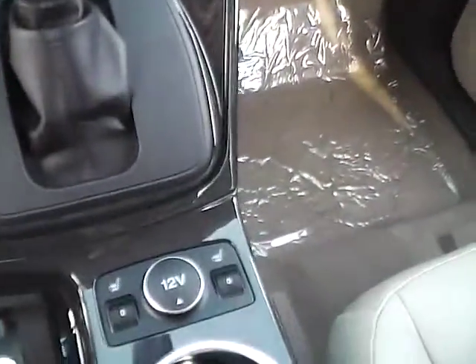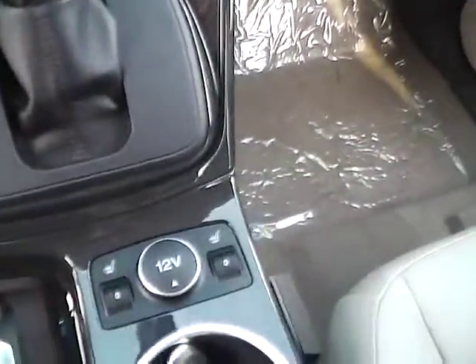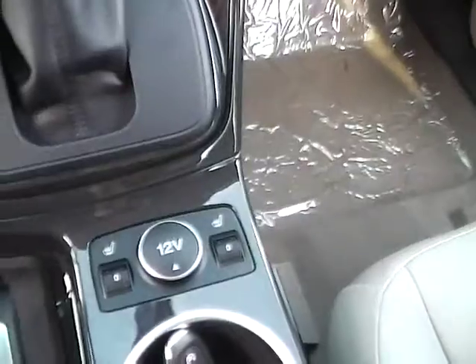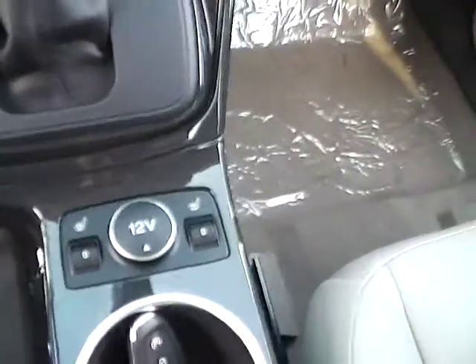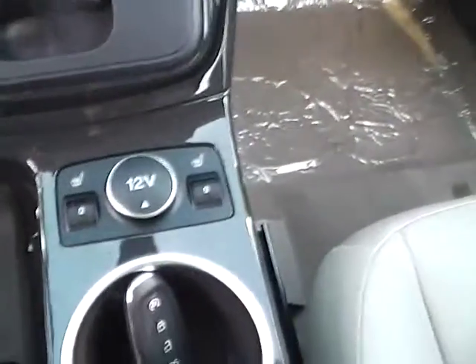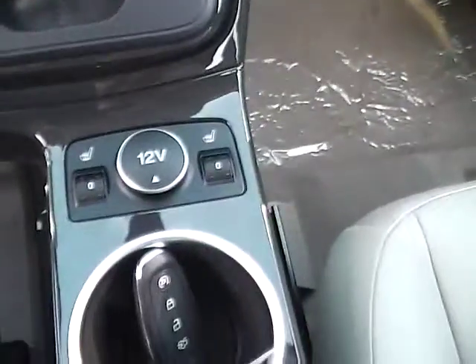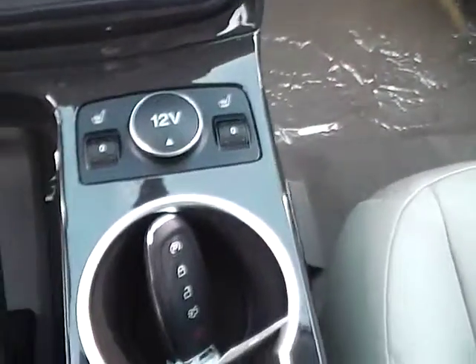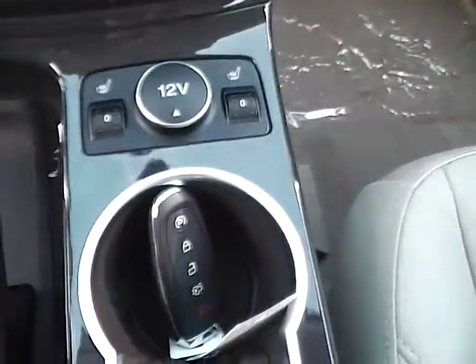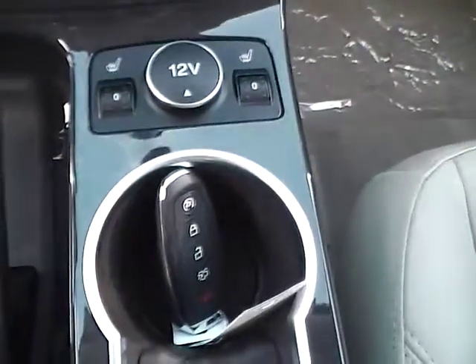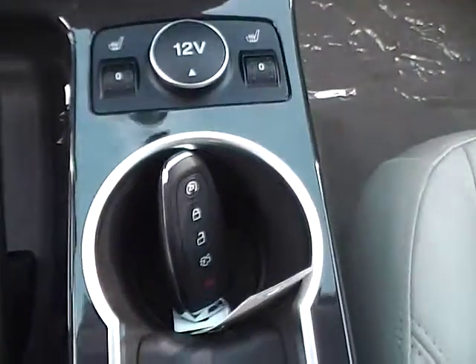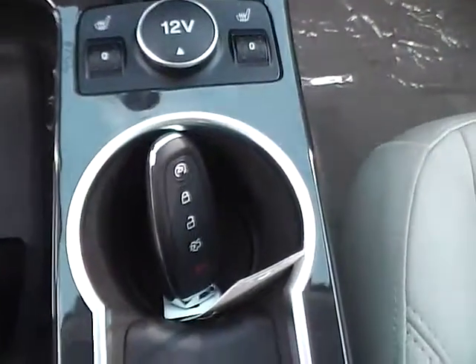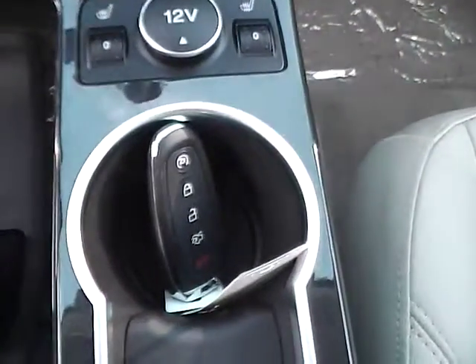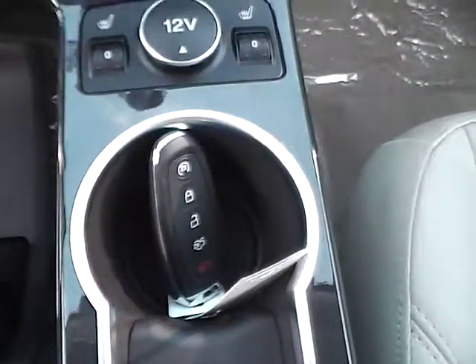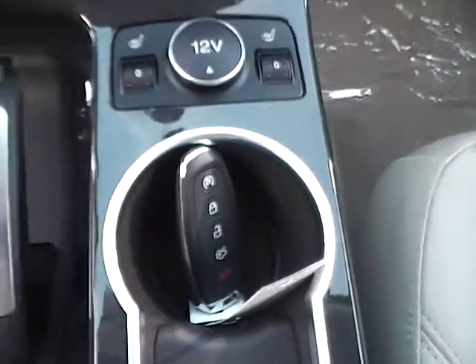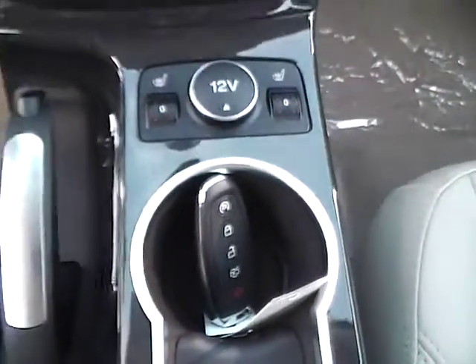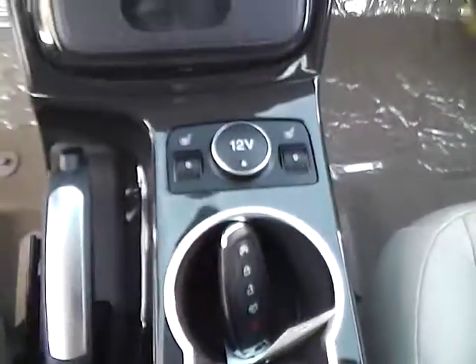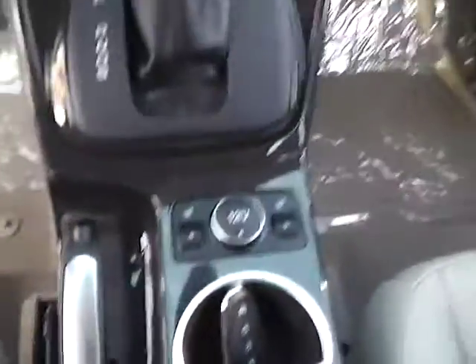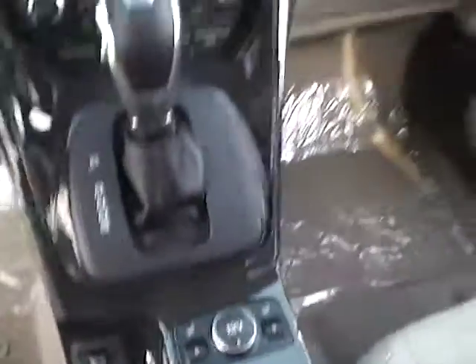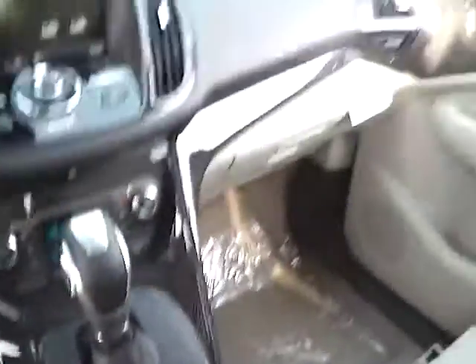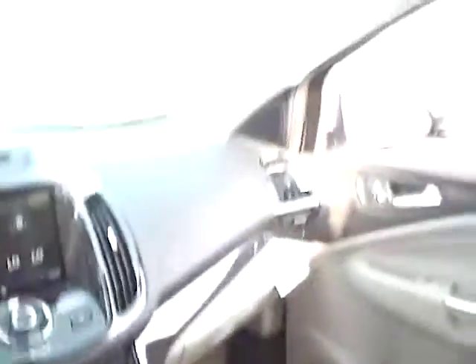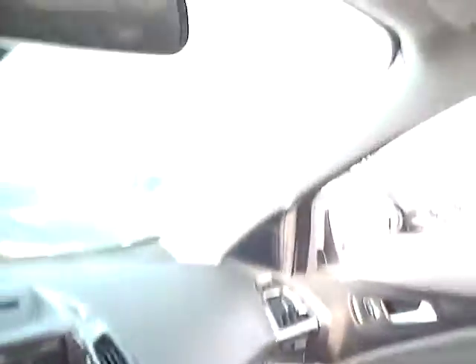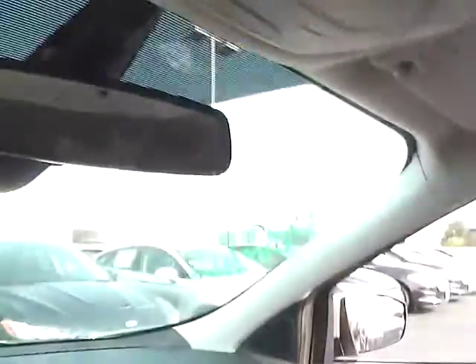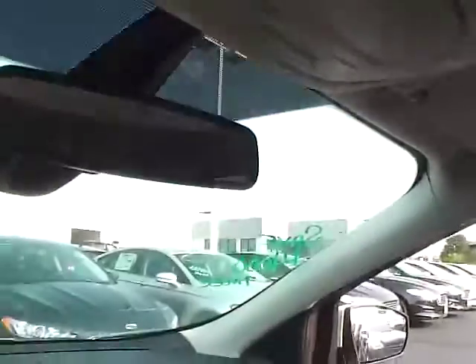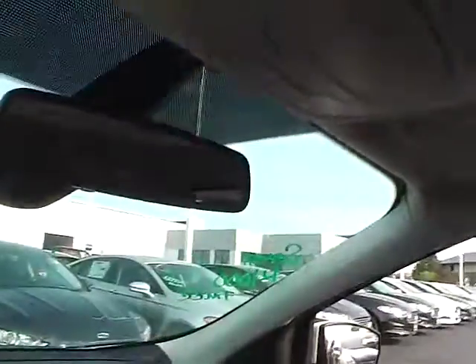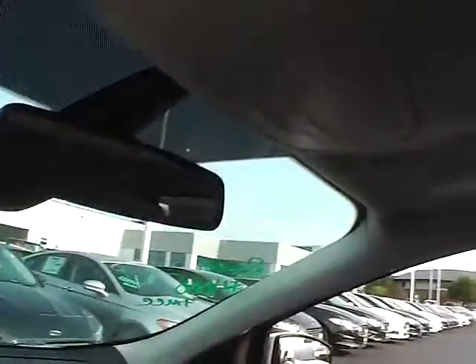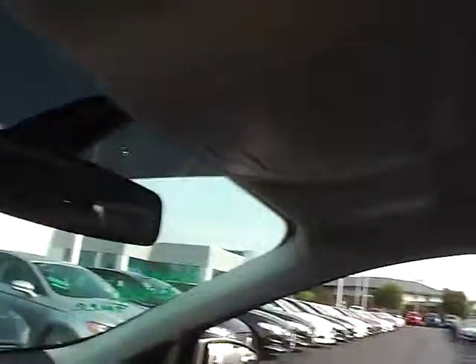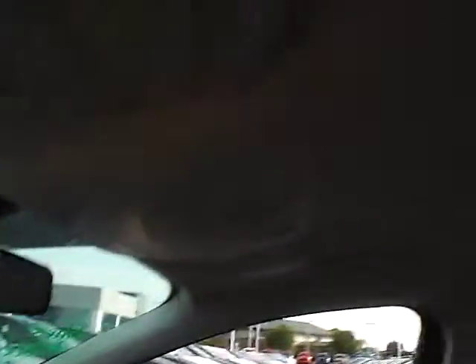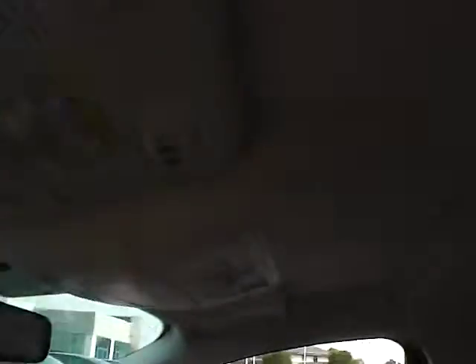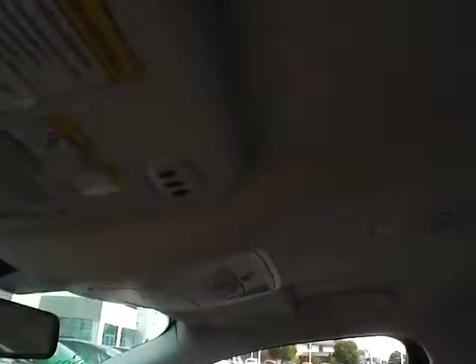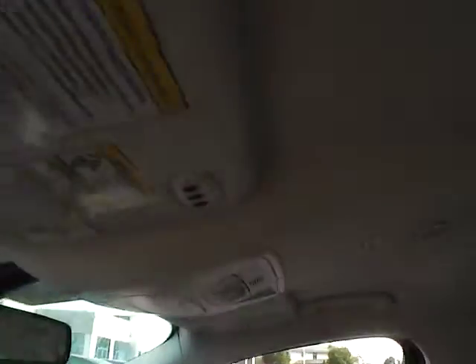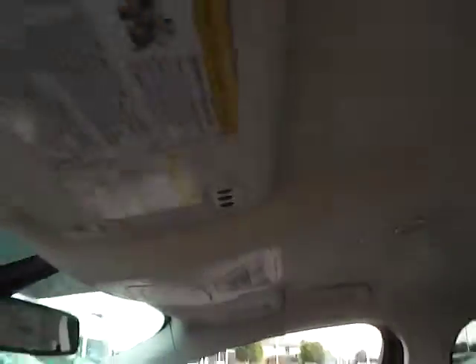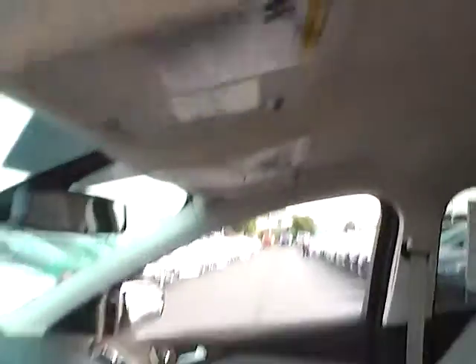Heated seats, key to start and remote start, auto-dimming rear-view mirror, and universal garage door opener.